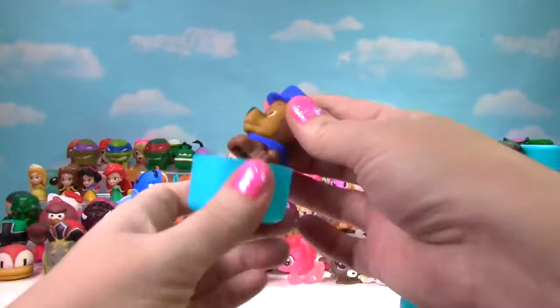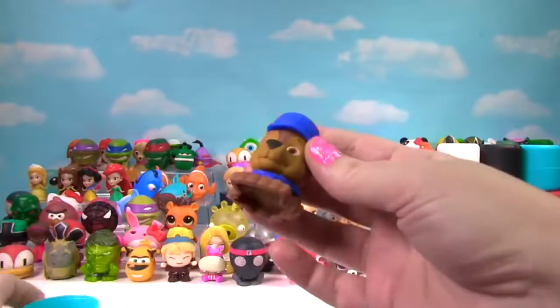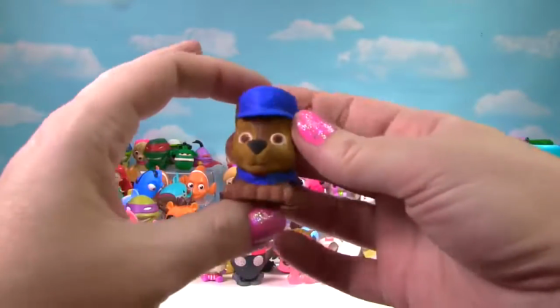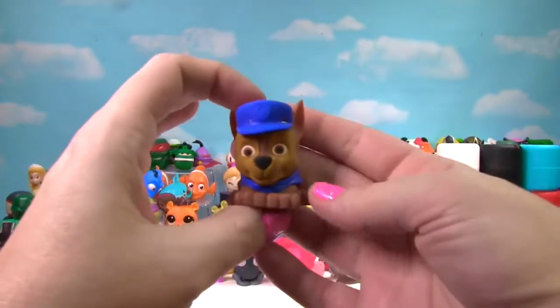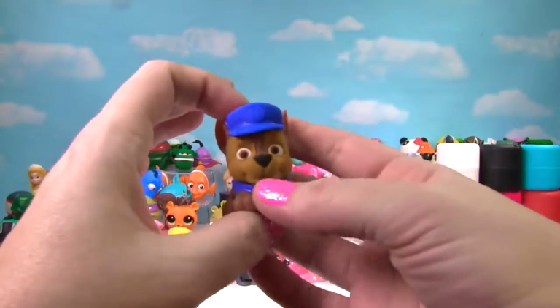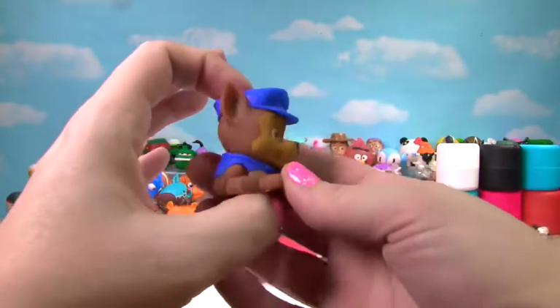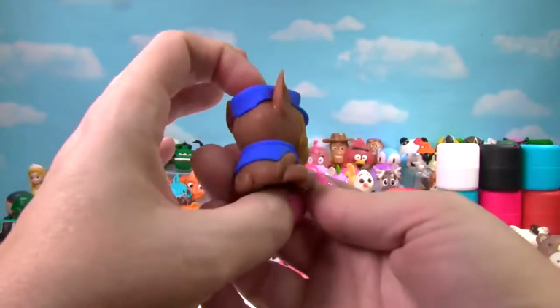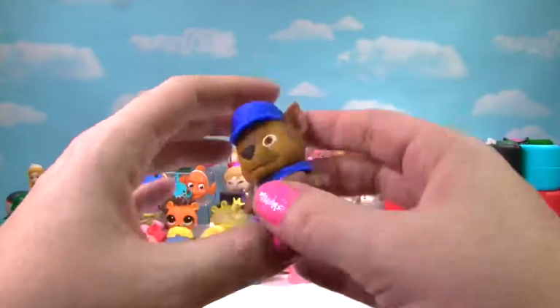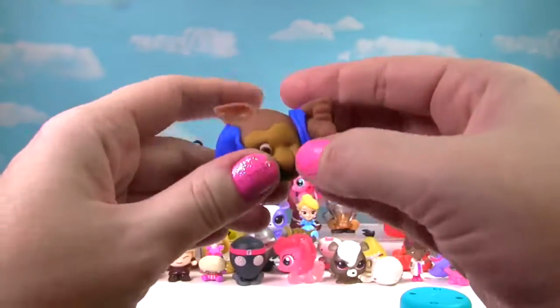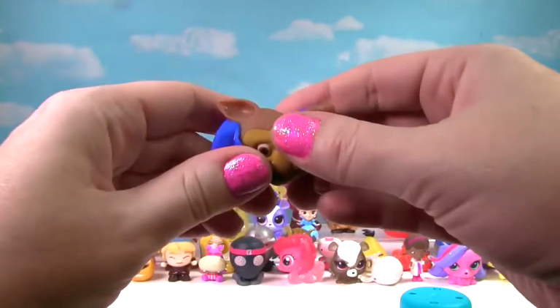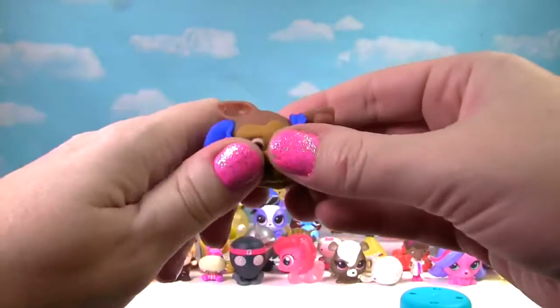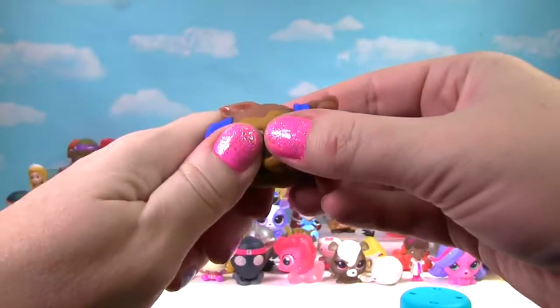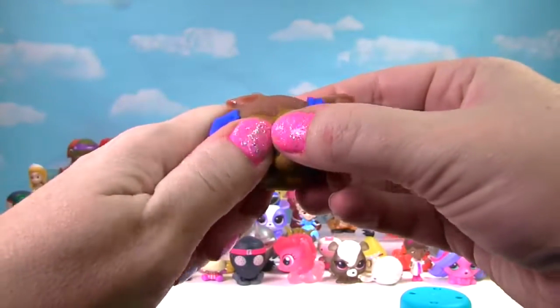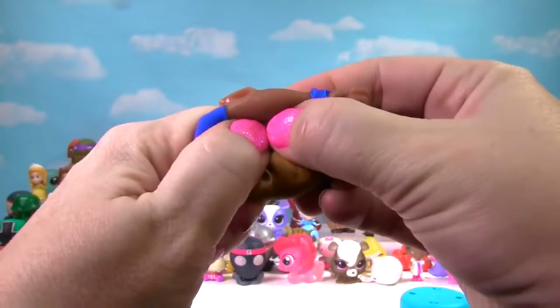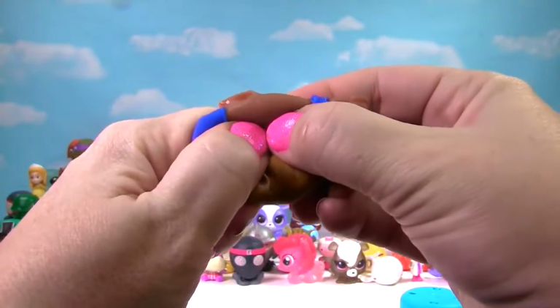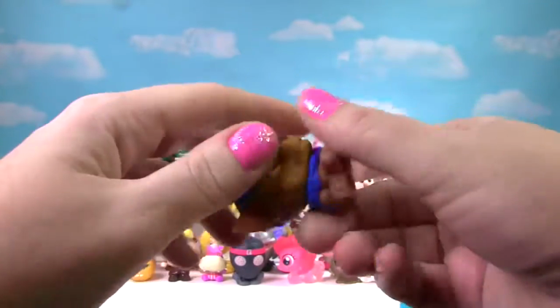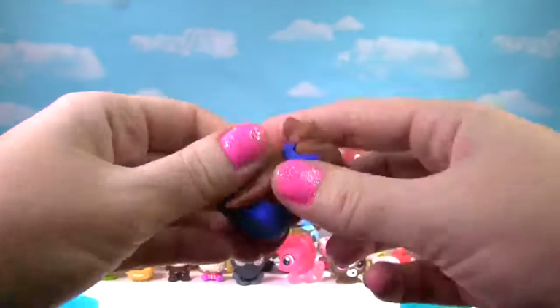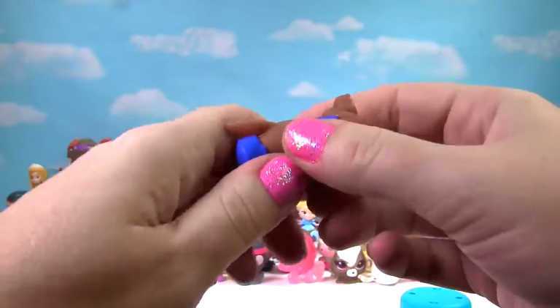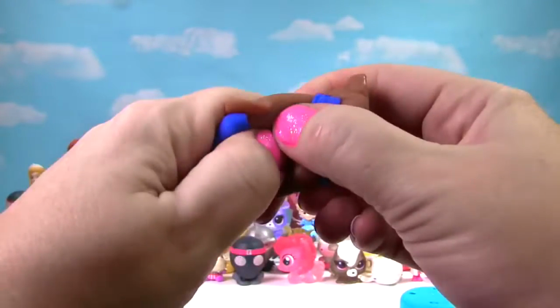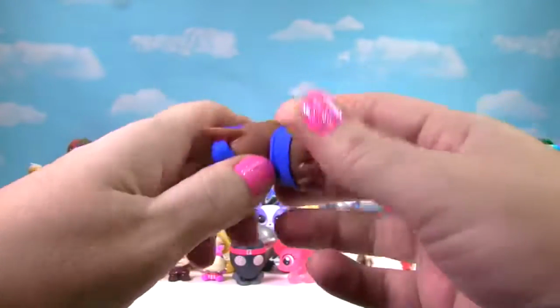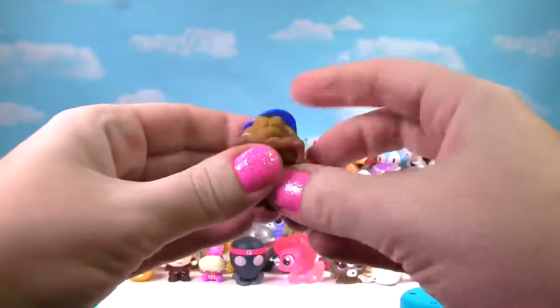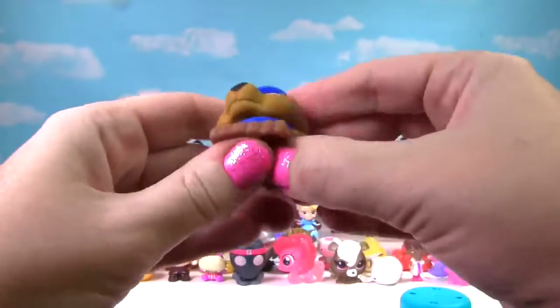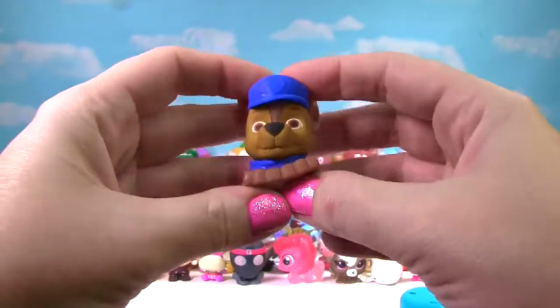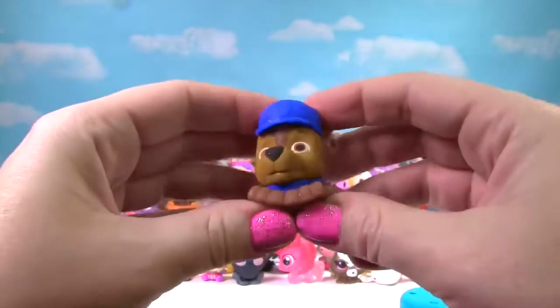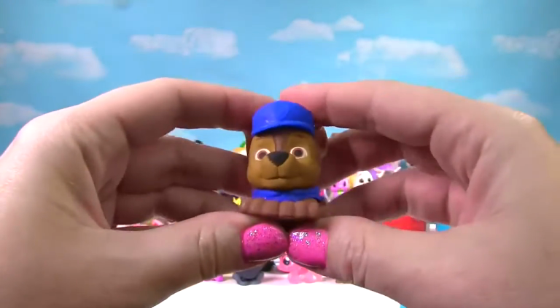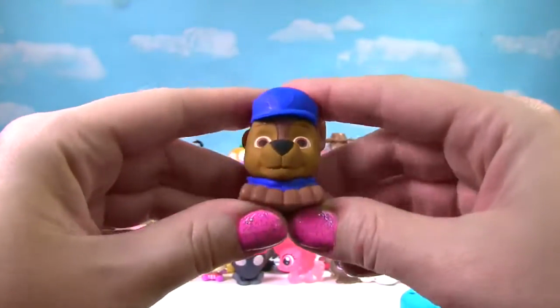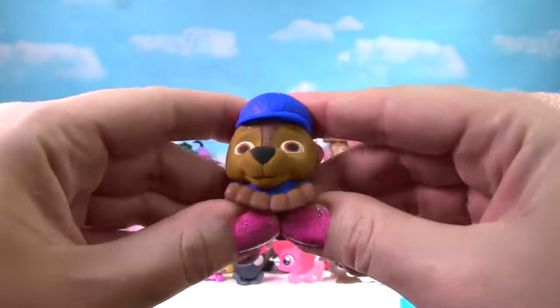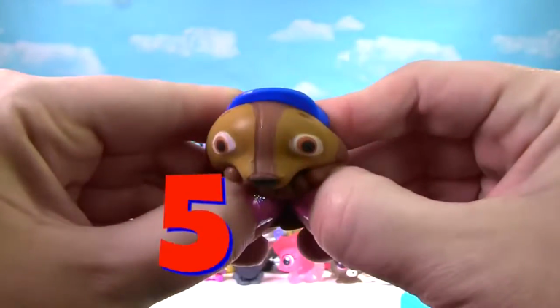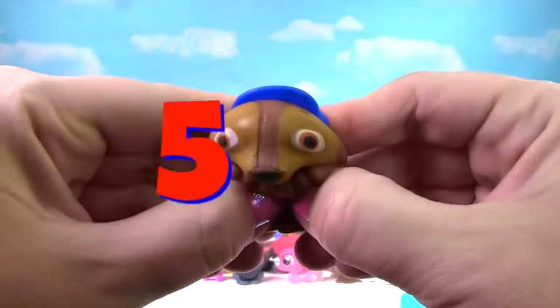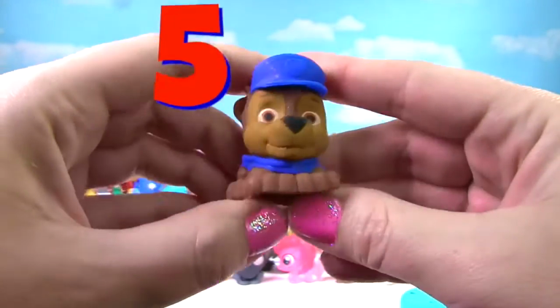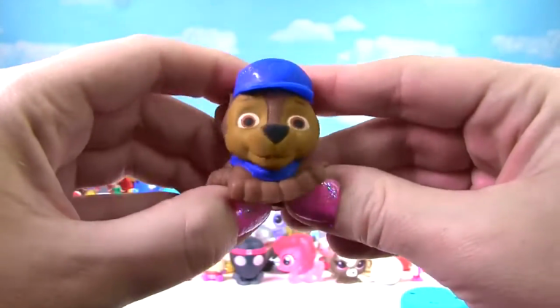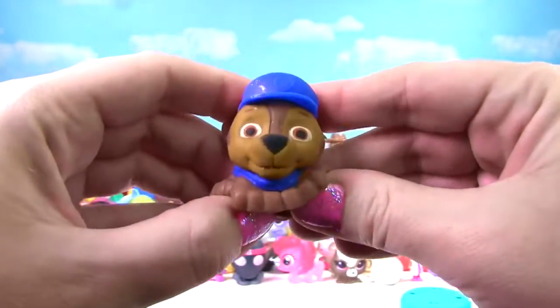Chase is on the case — it's Chase from Paw Patrol! Let's give him a squish and another squish. Like the other pups, Chase gets a 5 on the Squish Meter.